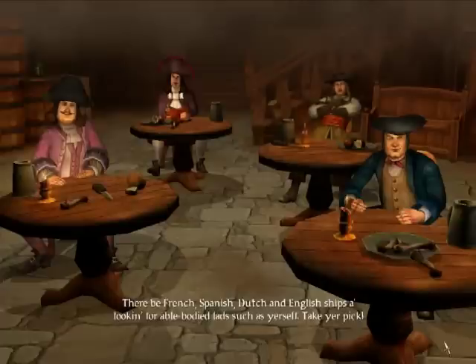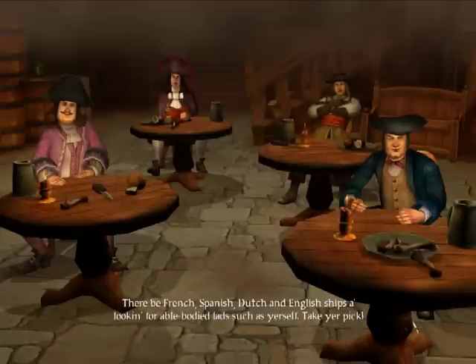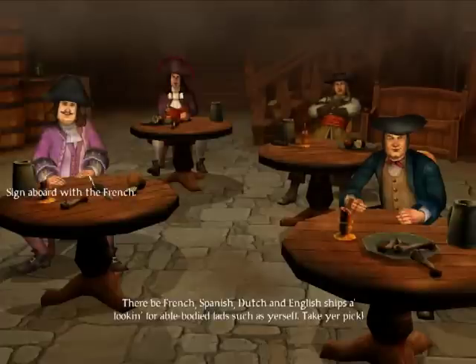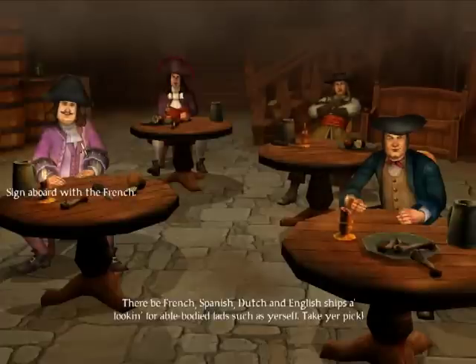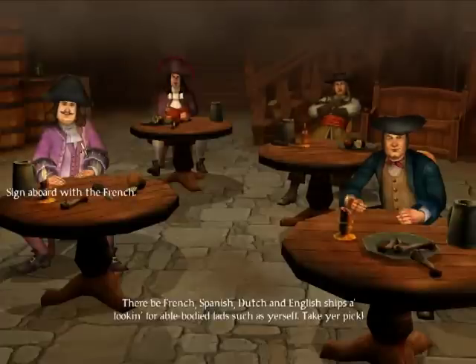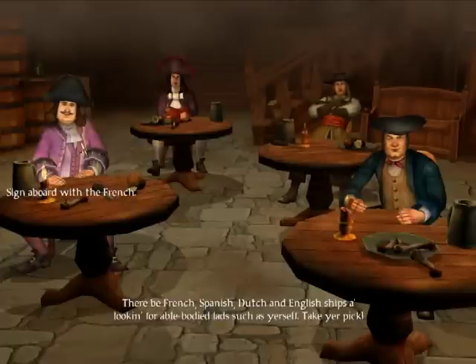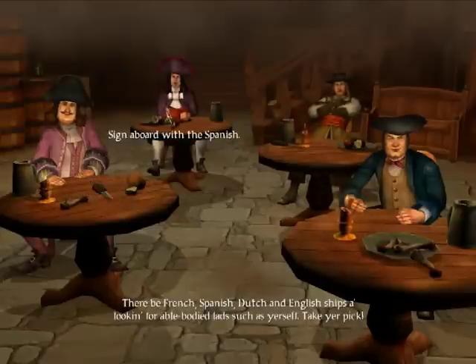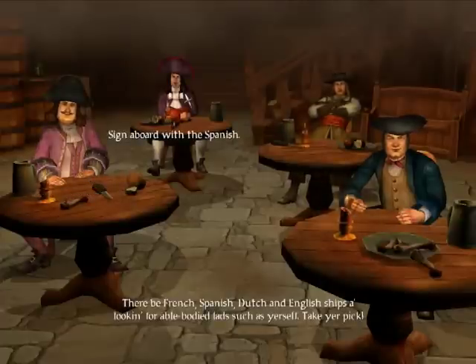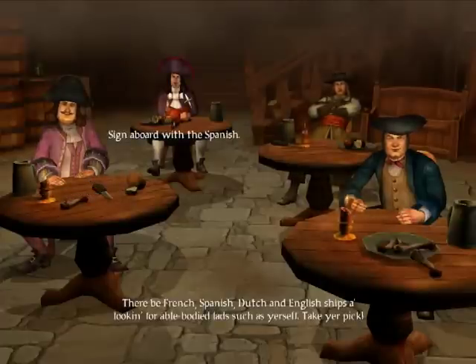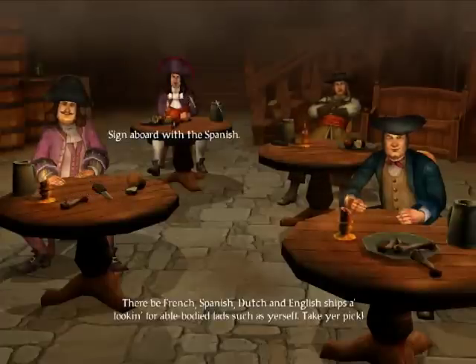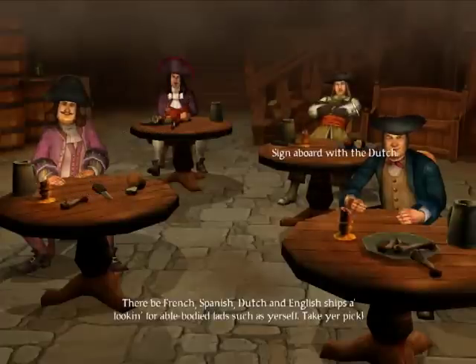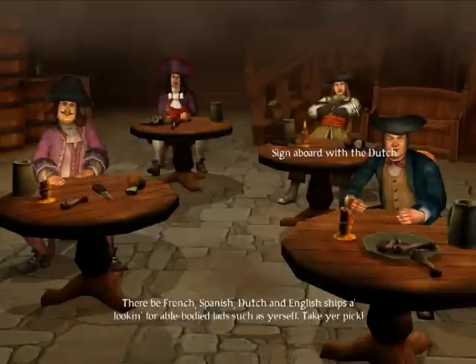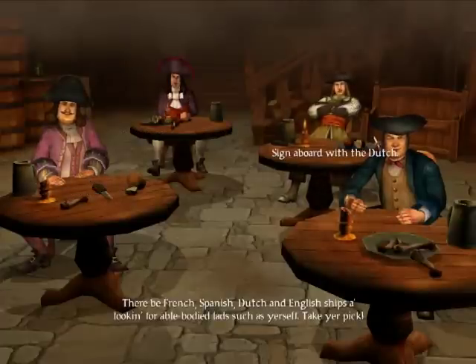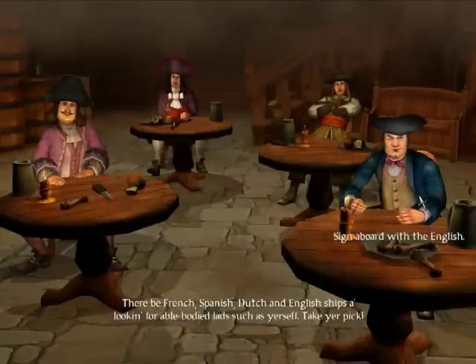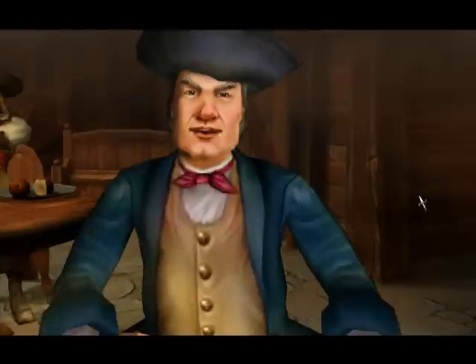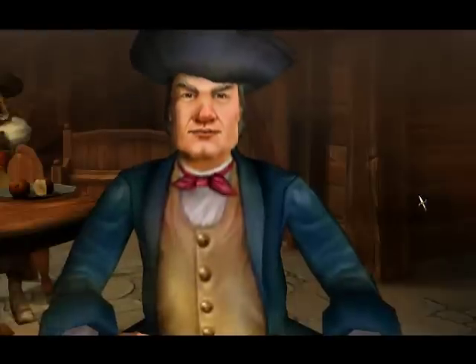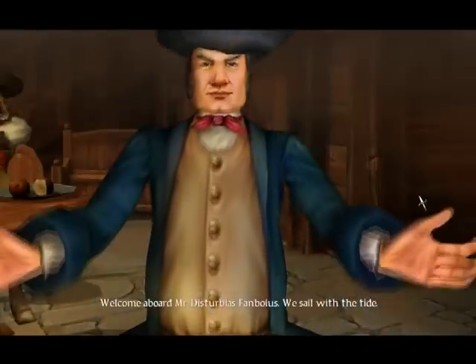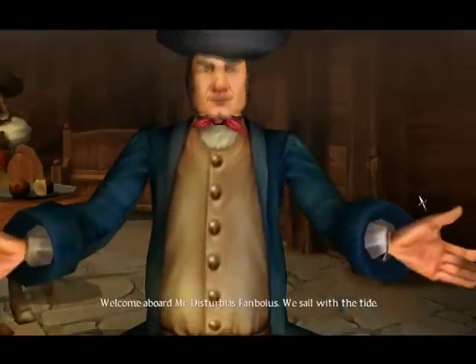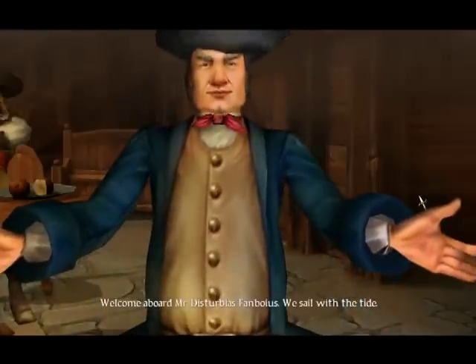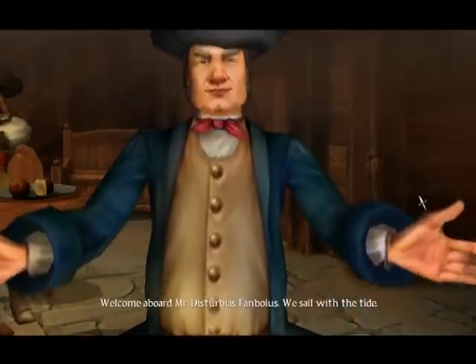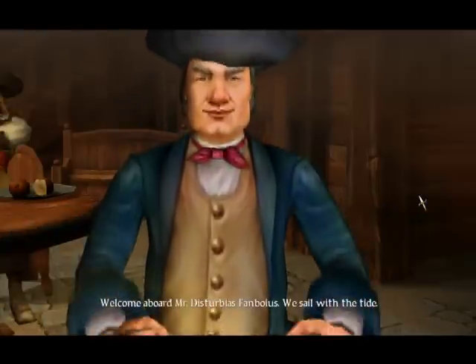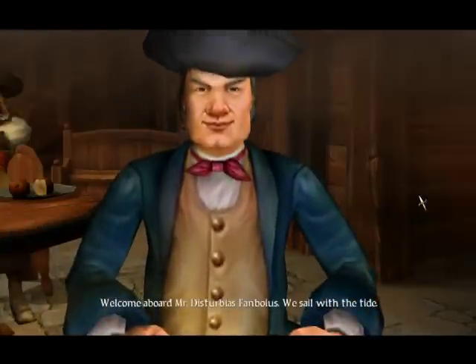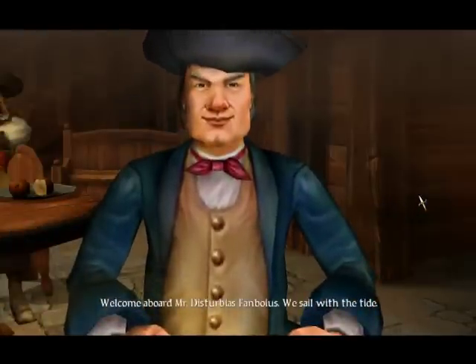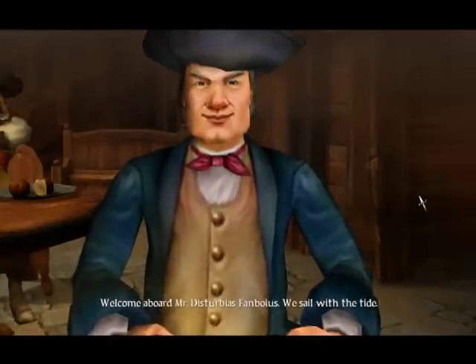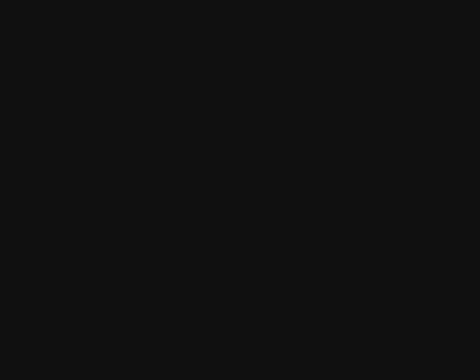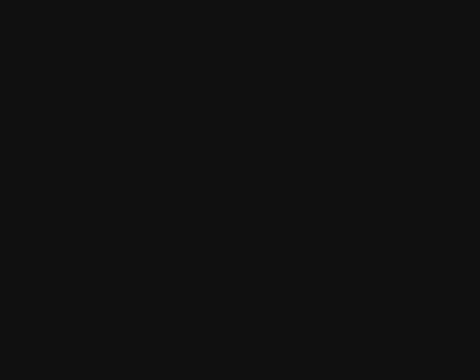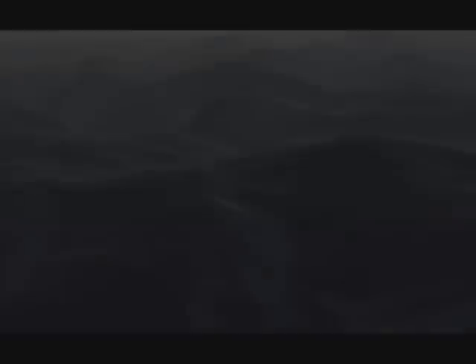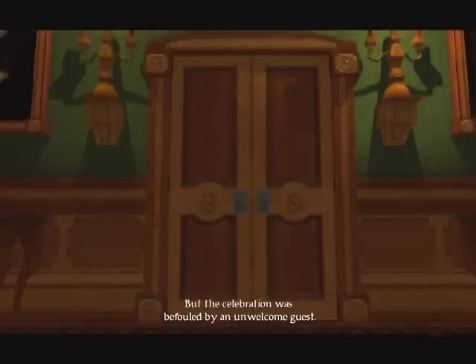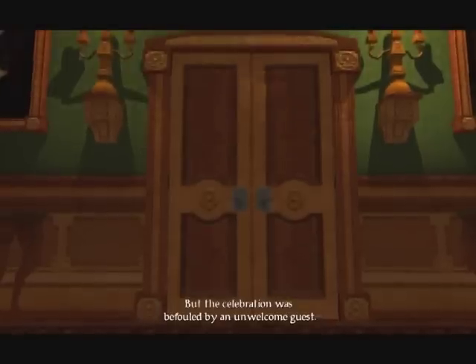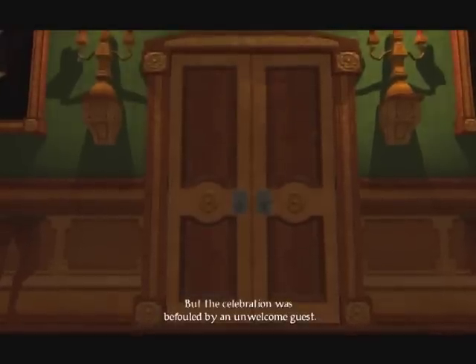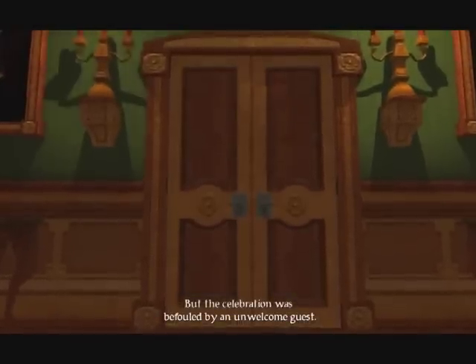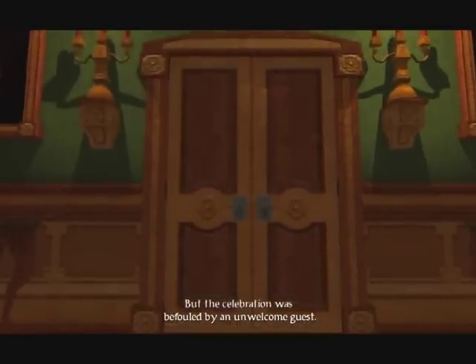Then you choose the country you wish to sail with: English, Dutch, Spanish, or French. Different countries can also determine the difficulty with the amount of friendly cities, since usually two or more countries are at war with each other.